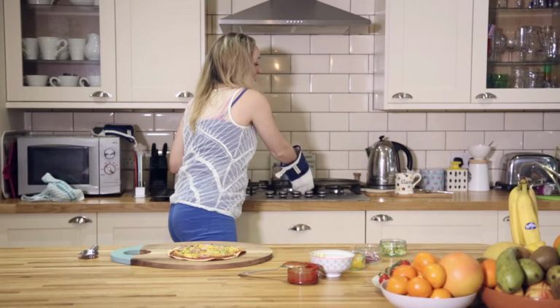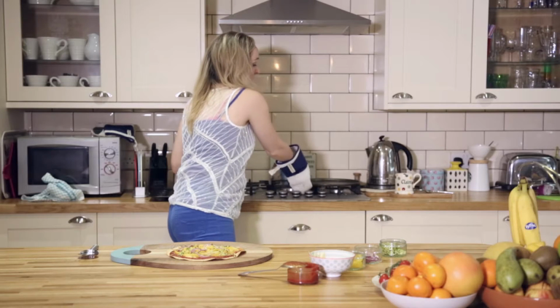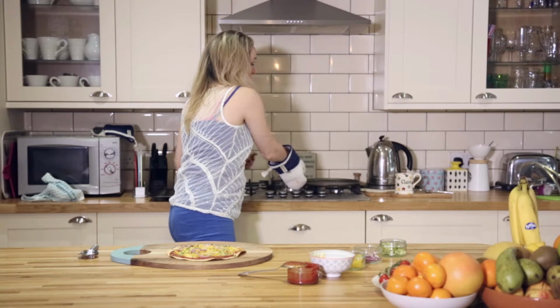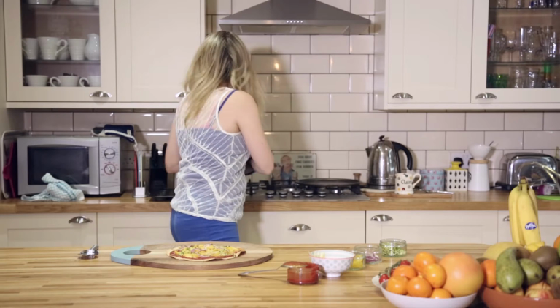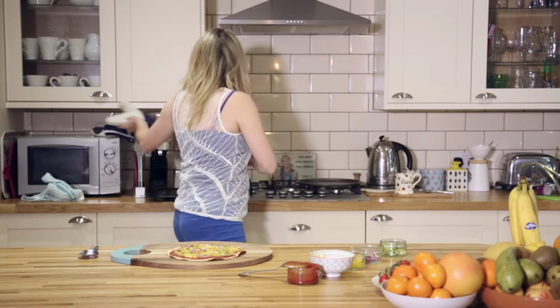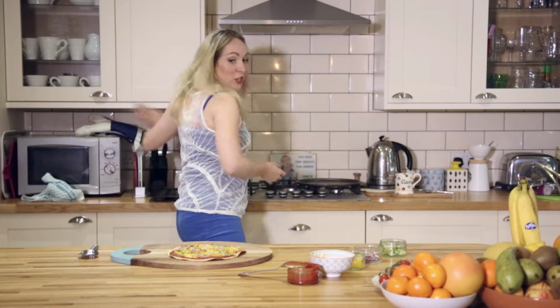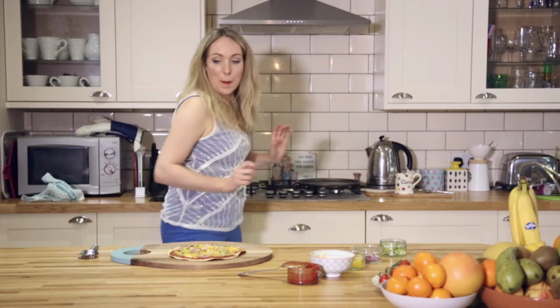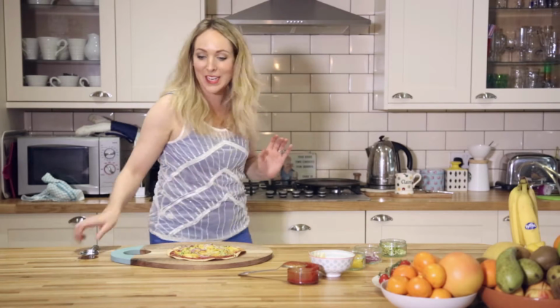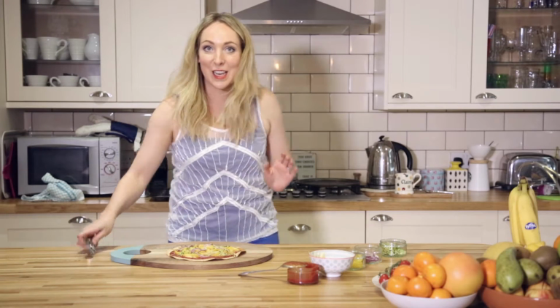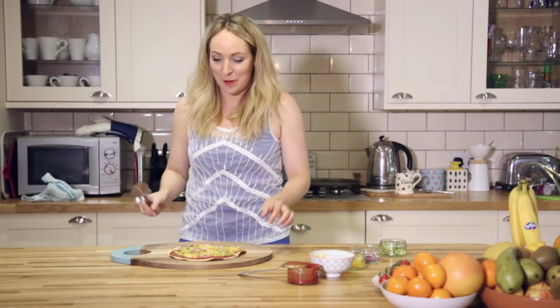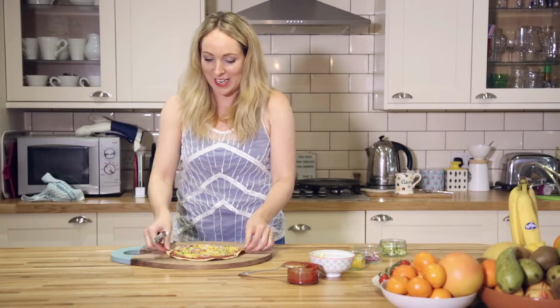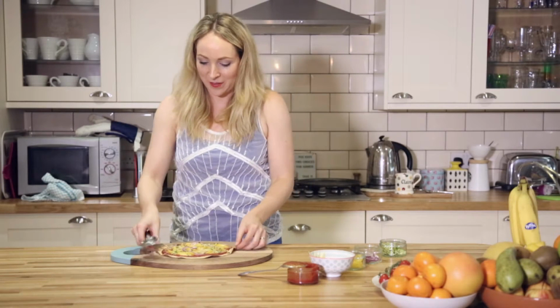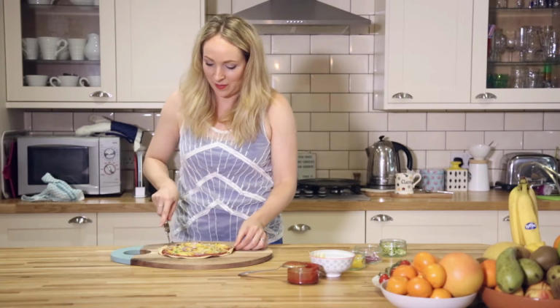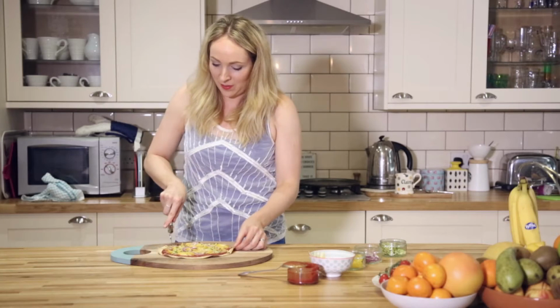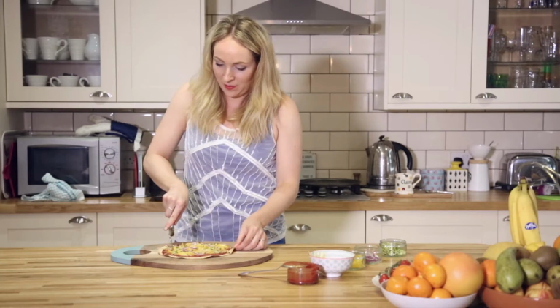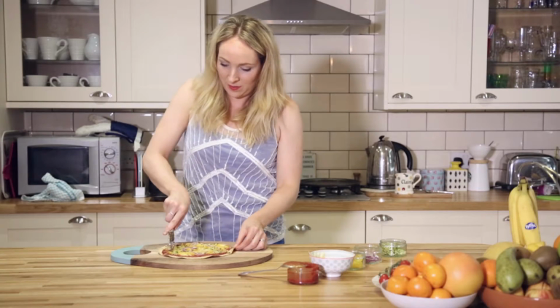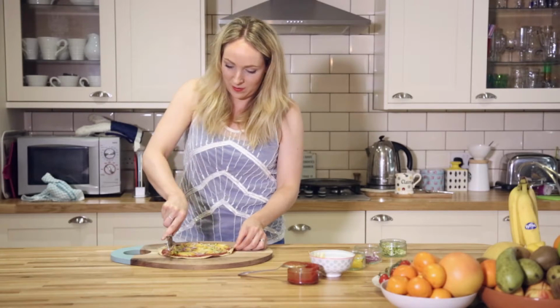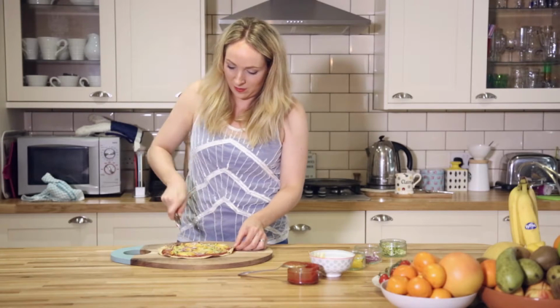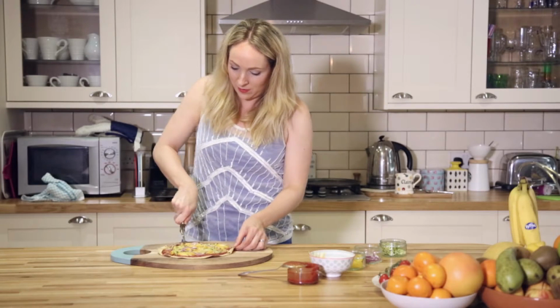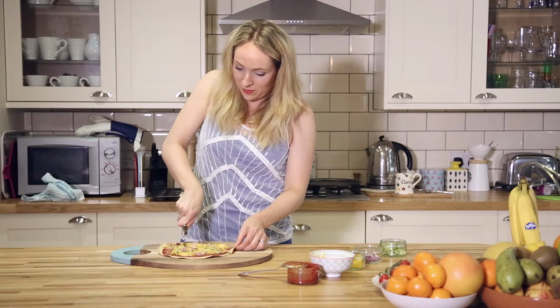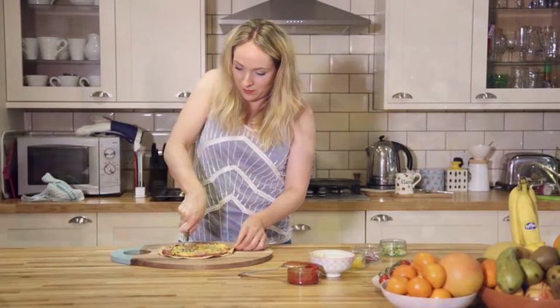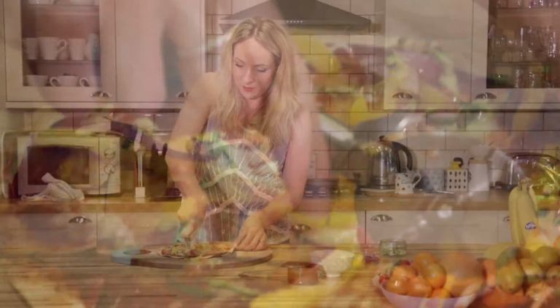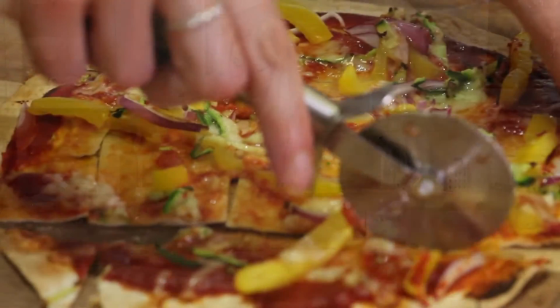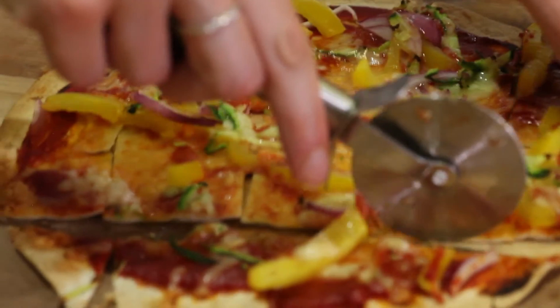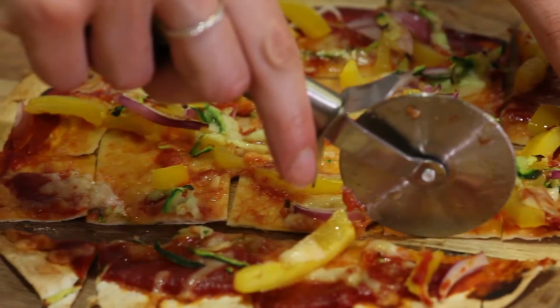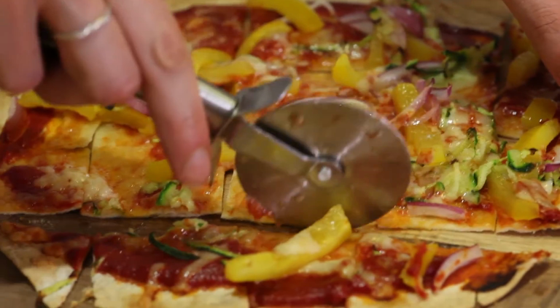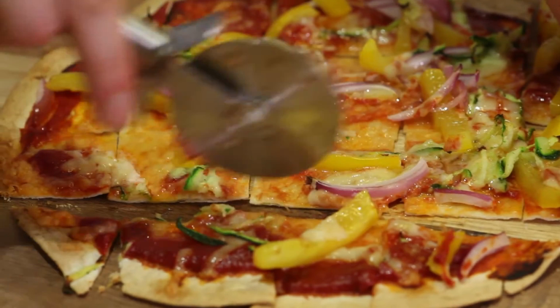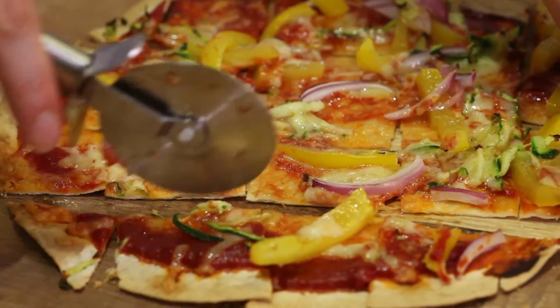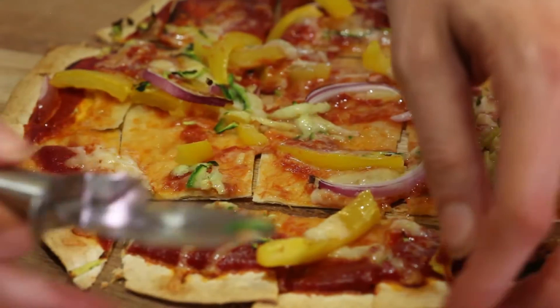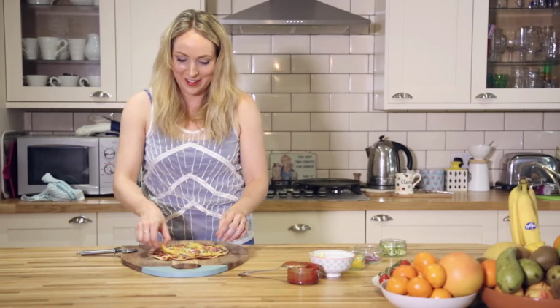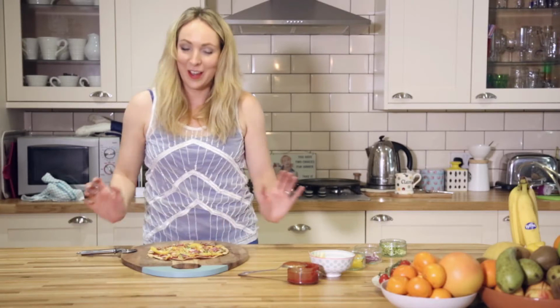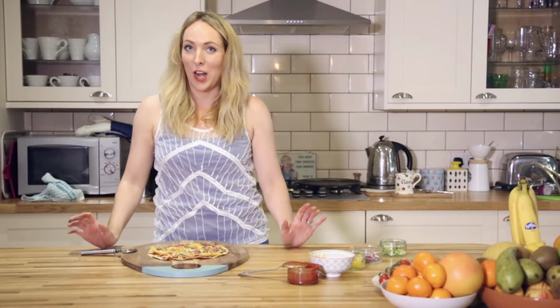Now we're going to cut it into bite-sized pieces. Voila!